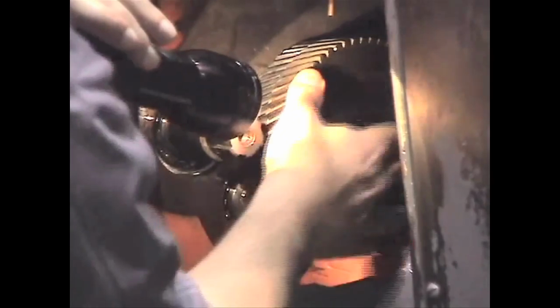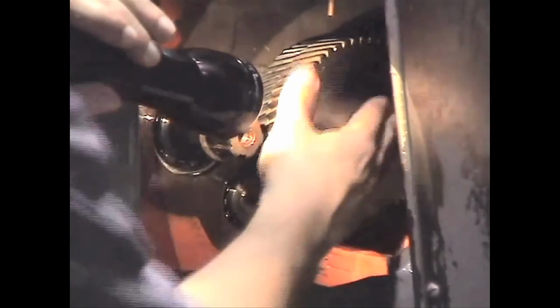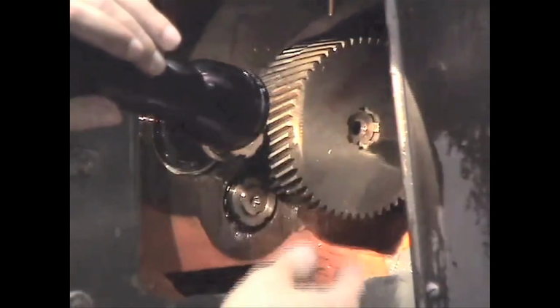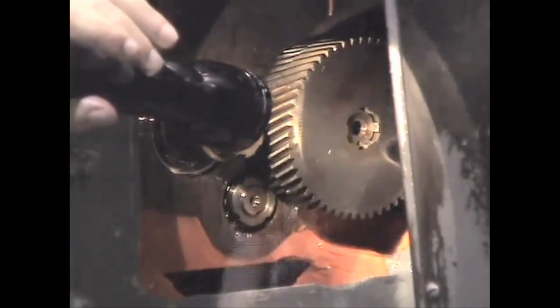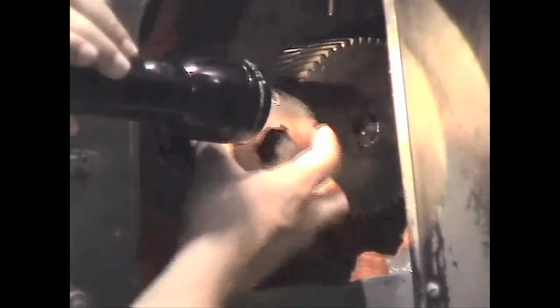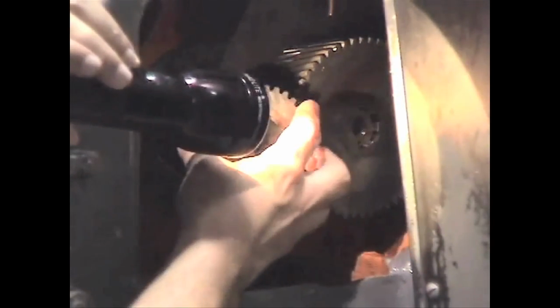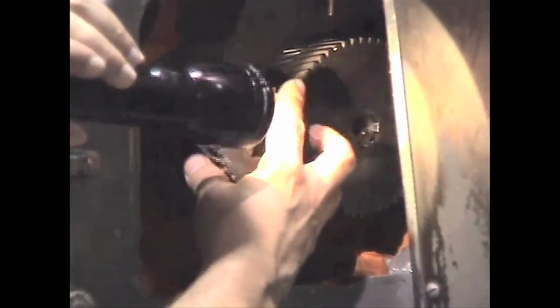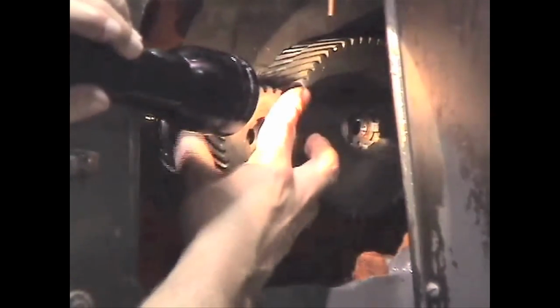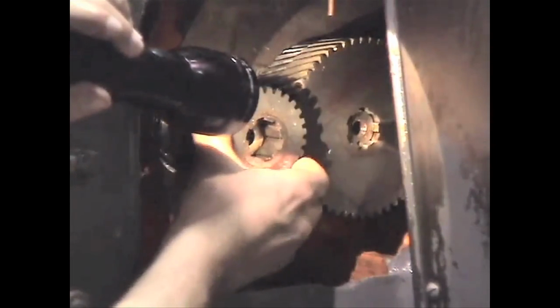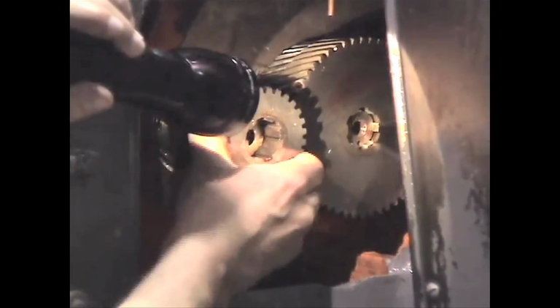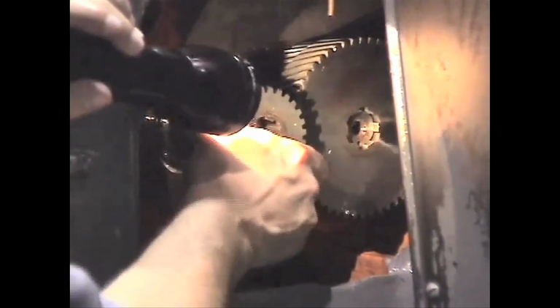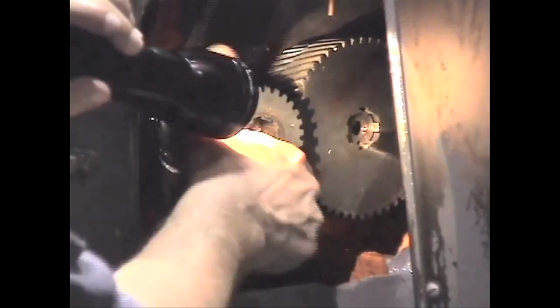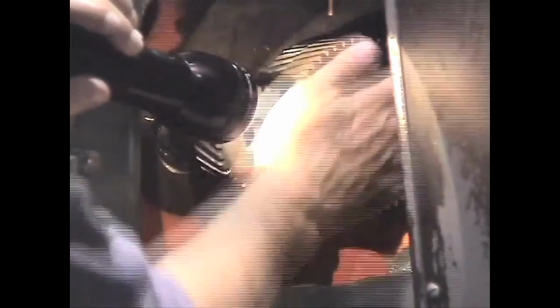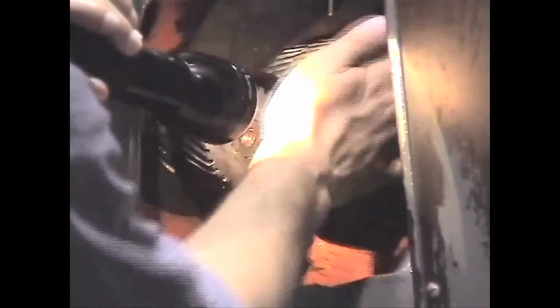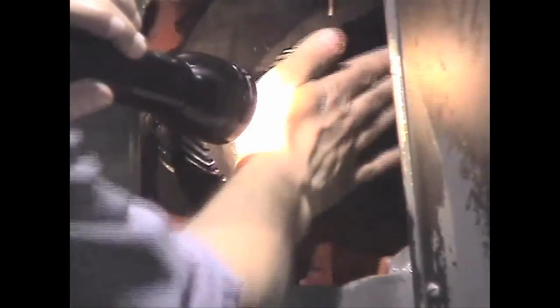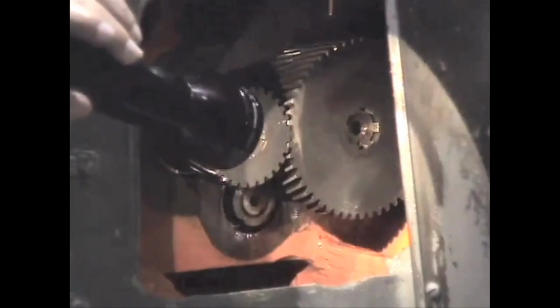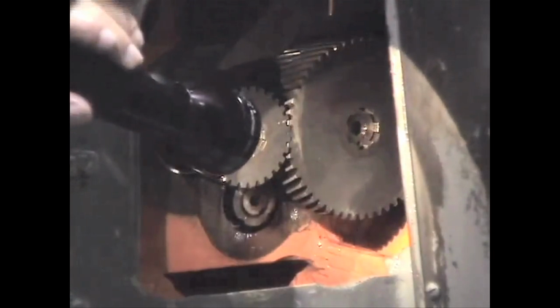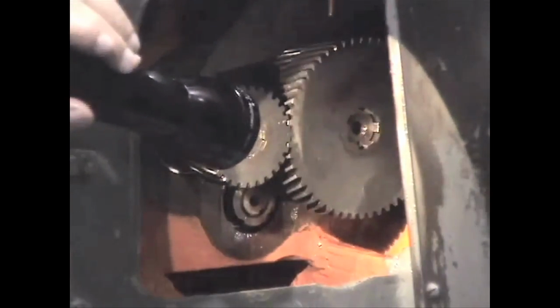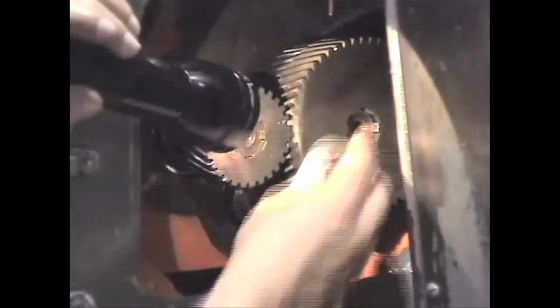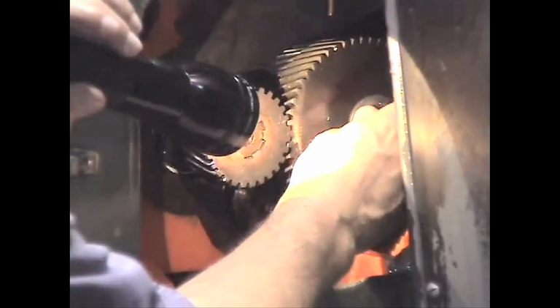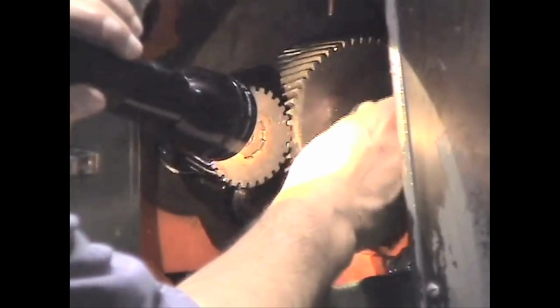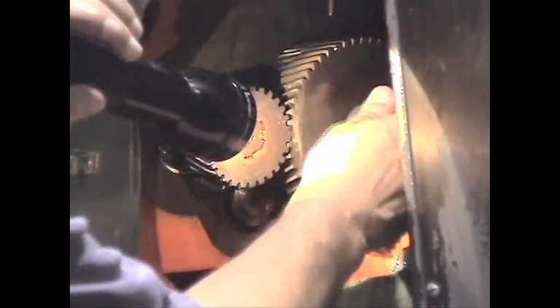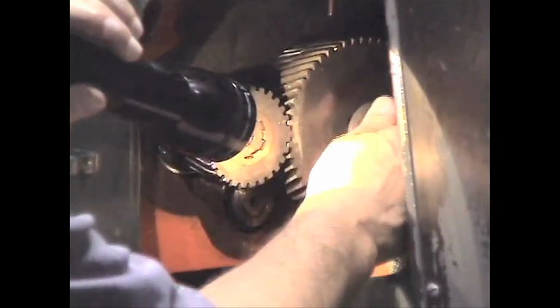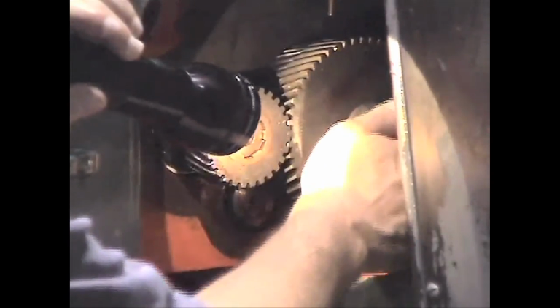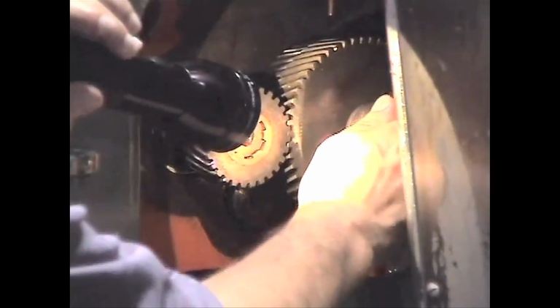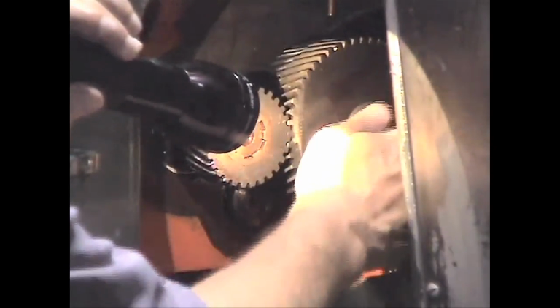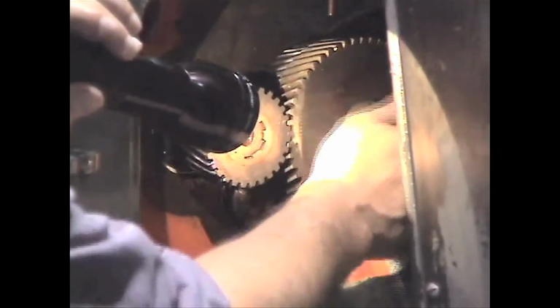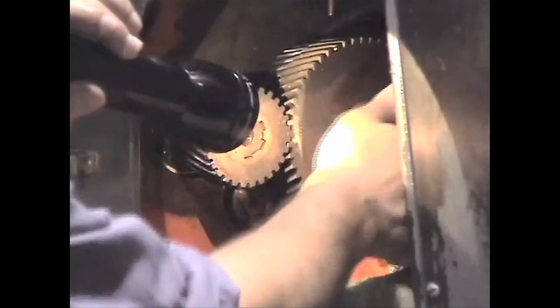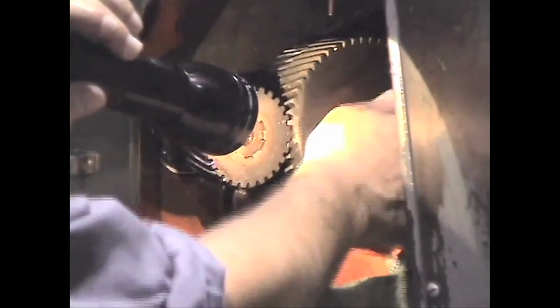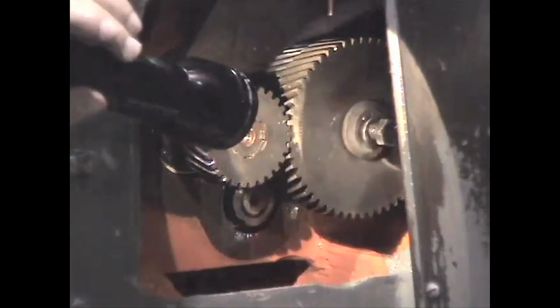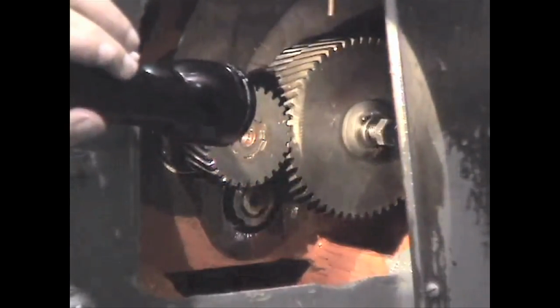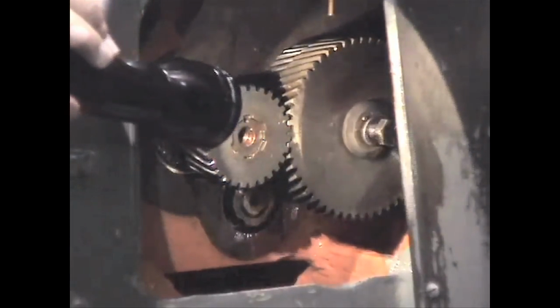If you are running a high RPM job you may want to run it at a slower speed for a while and gradually step the speed up to your RPM. This will allow your new spindle bearings to be broken in gradually and decrease your chances of having it heat up and seize.